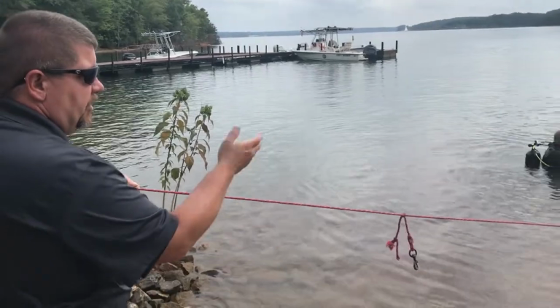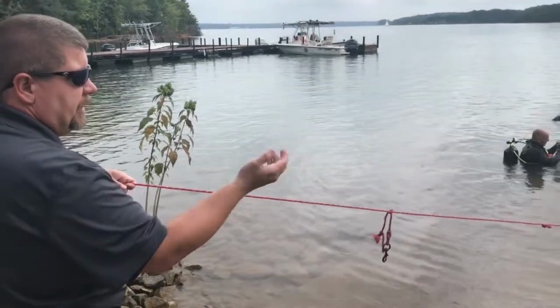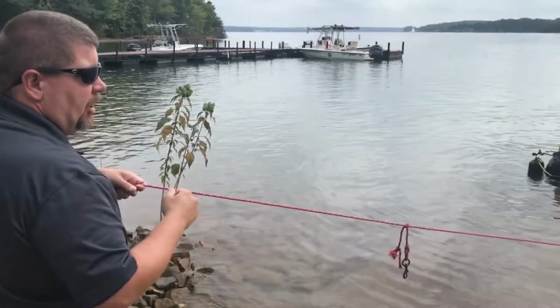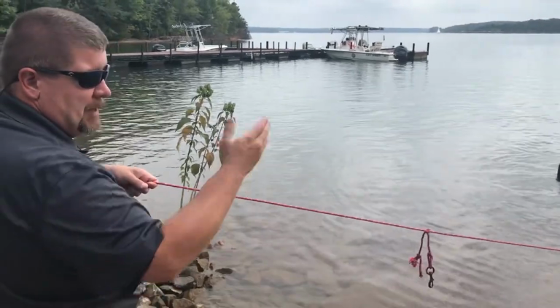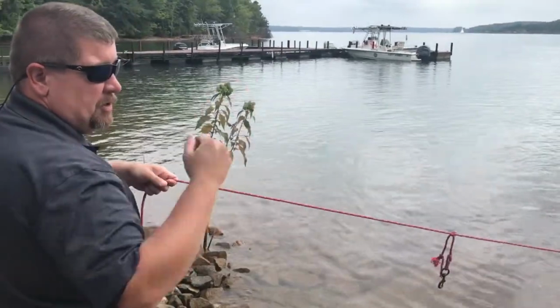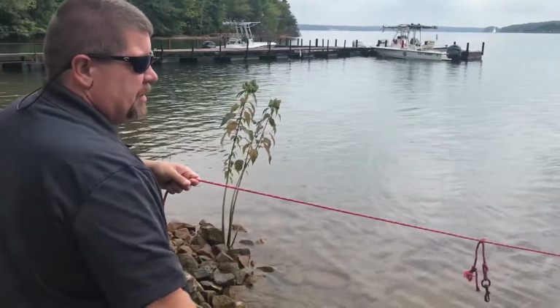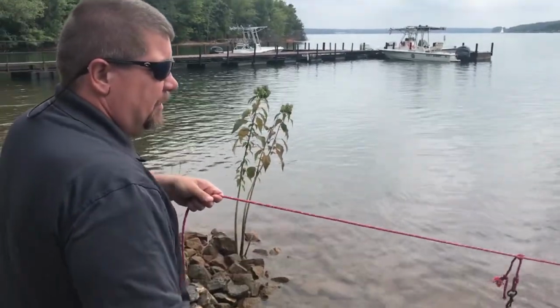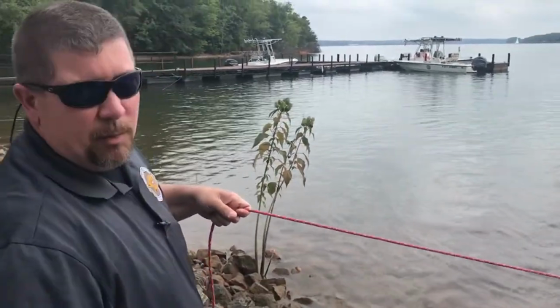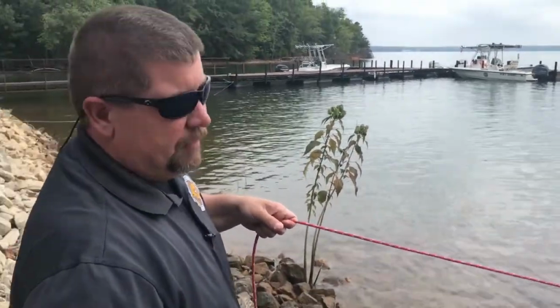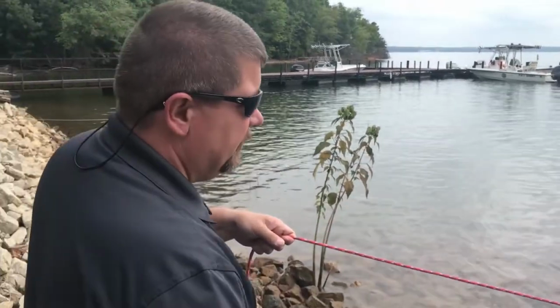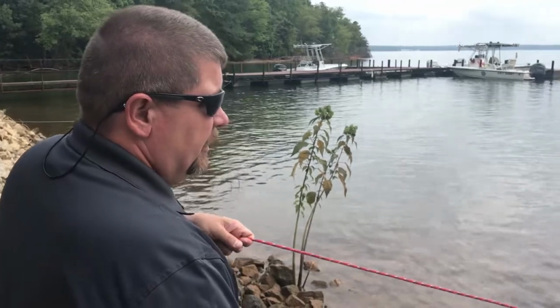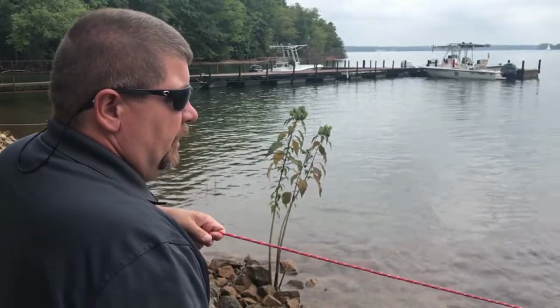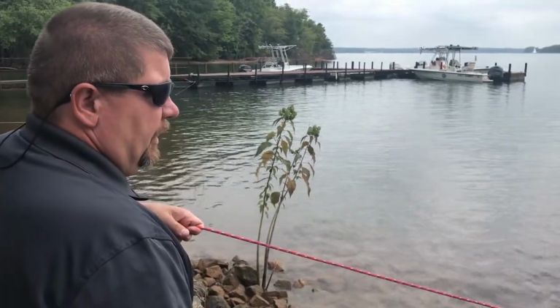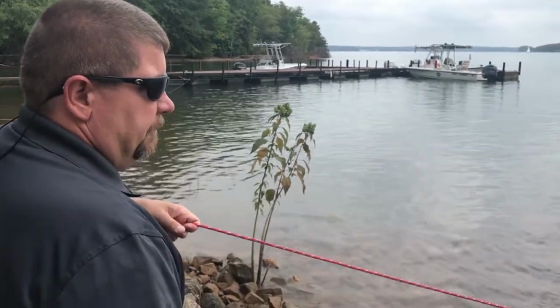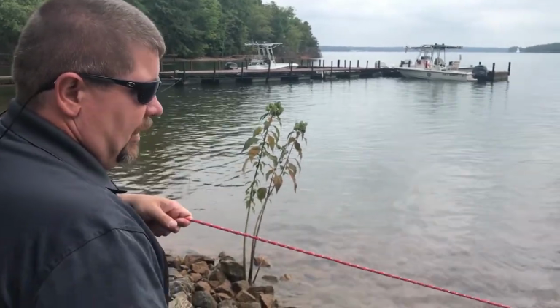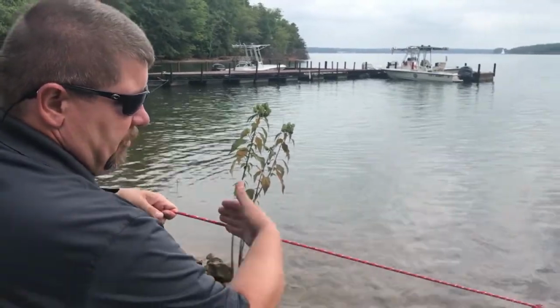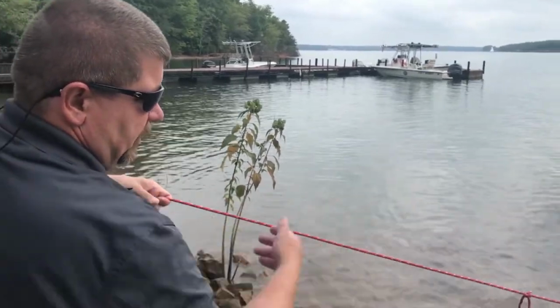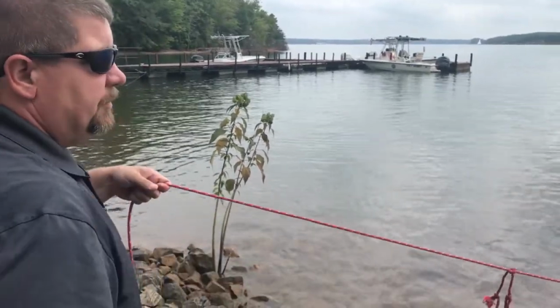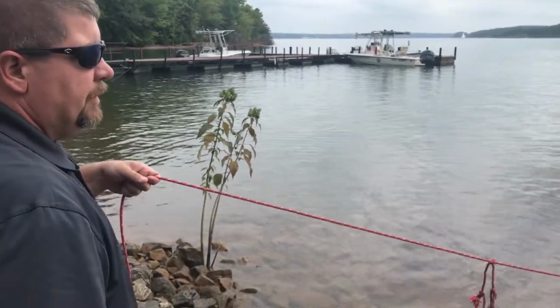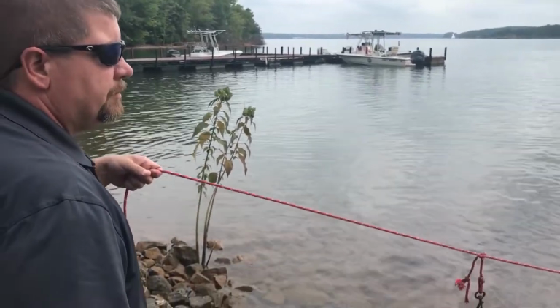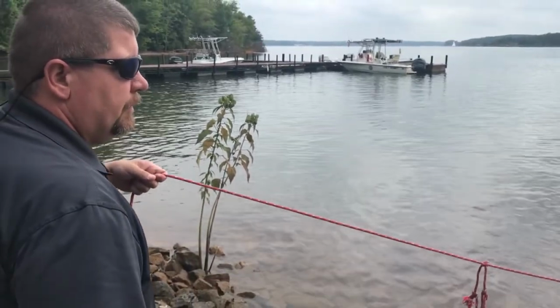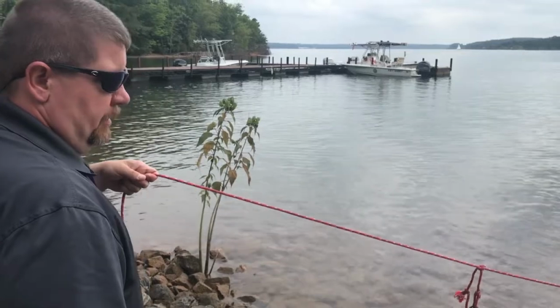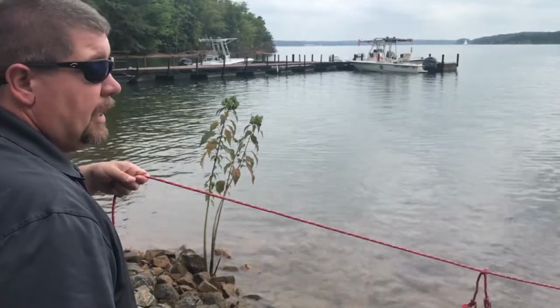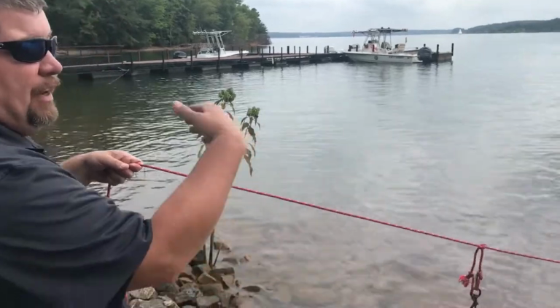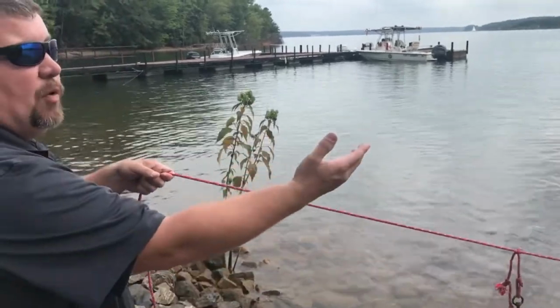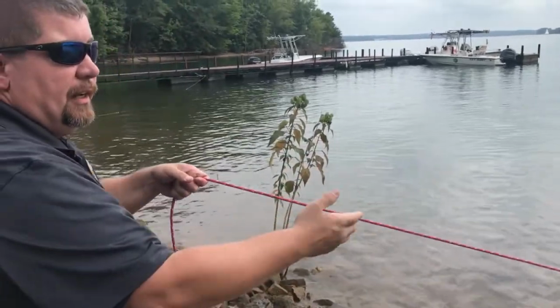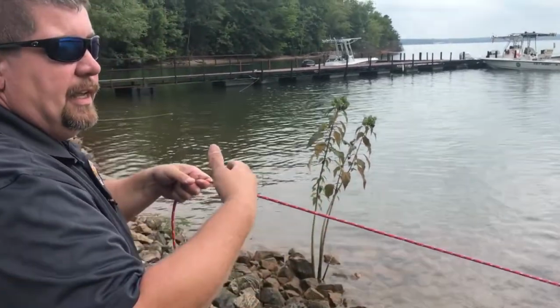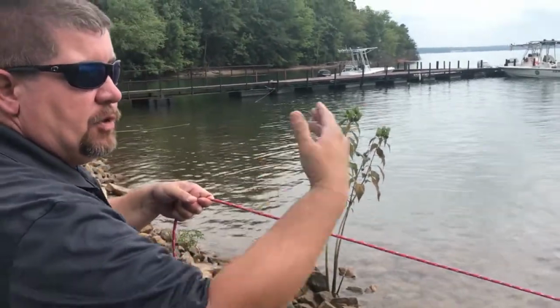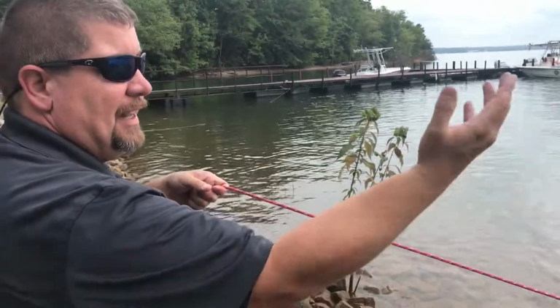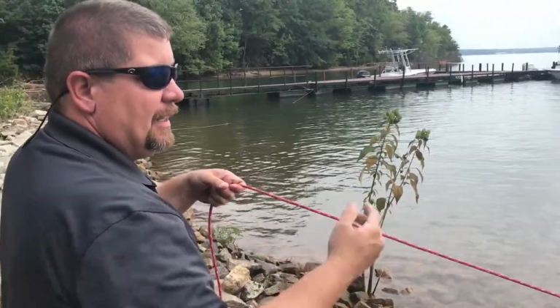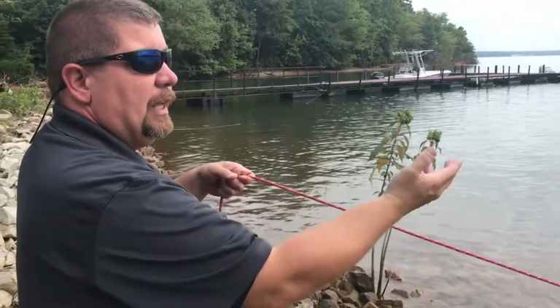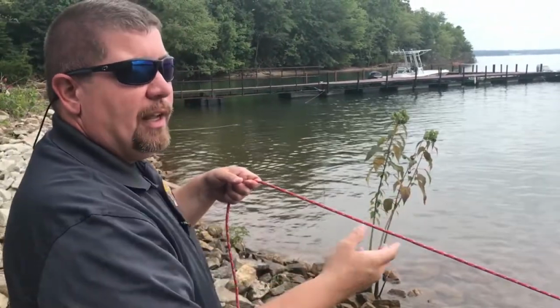We know the visibility in Hartwell, especially after a storm, is not very good. So I give him just a little bit. This is how you're communicating with your diver underwater. Yes. And if he needs more line, he can tug twice on his end and I will give him more line.